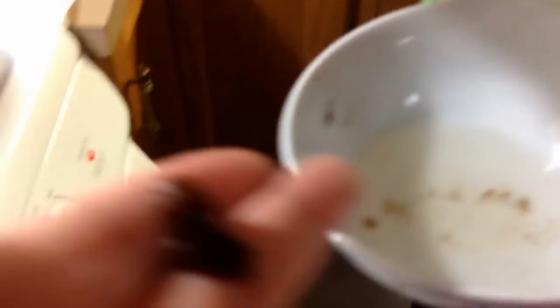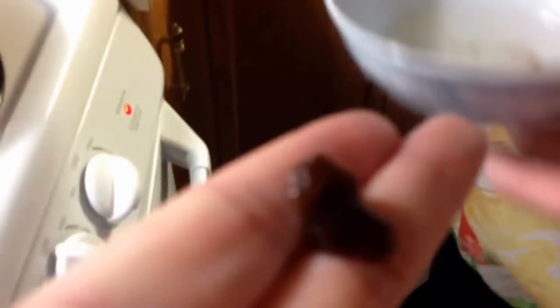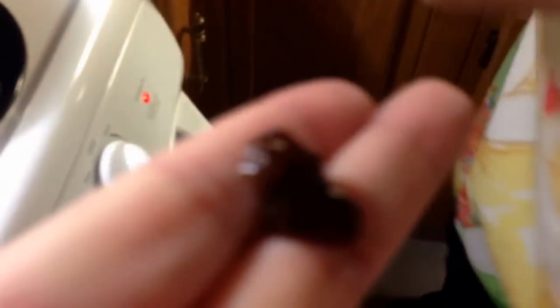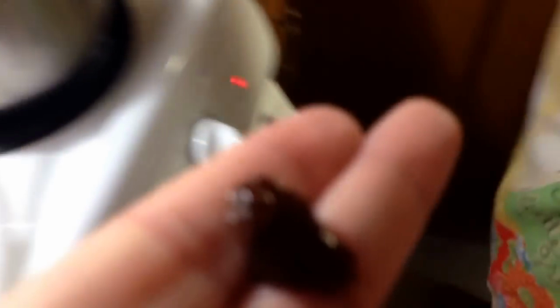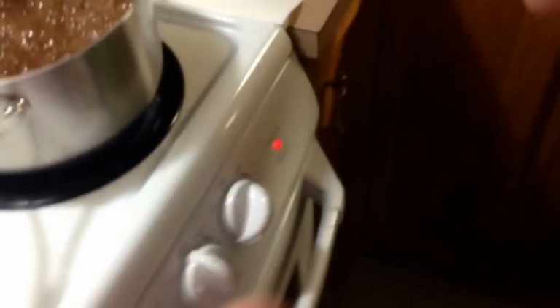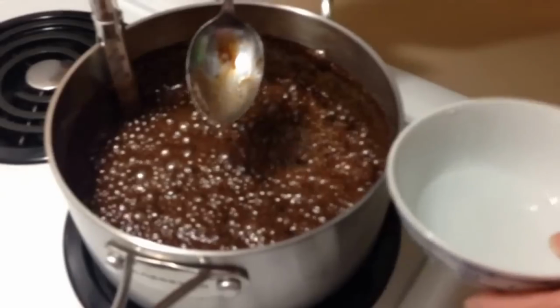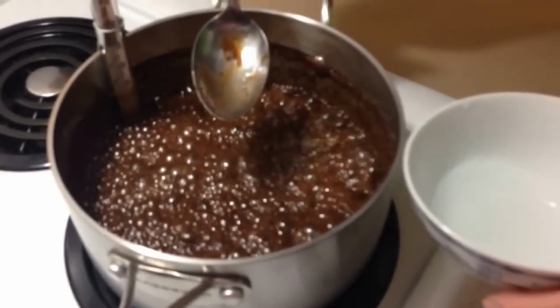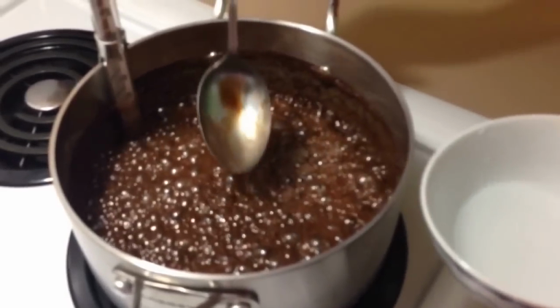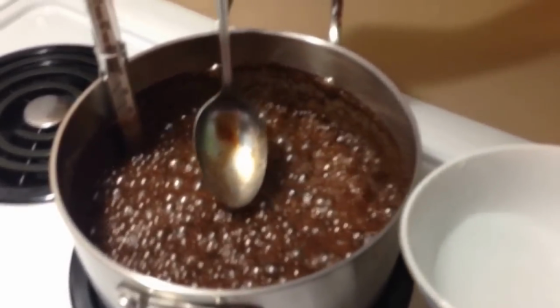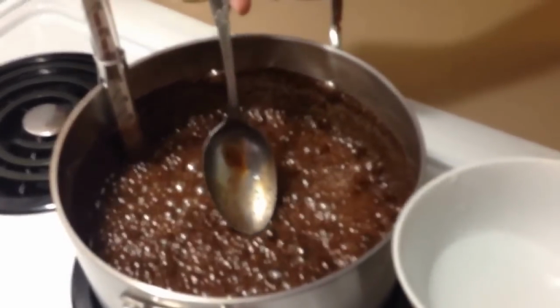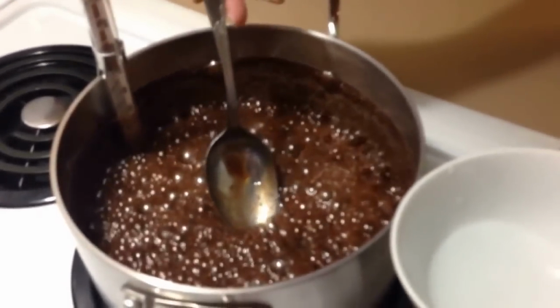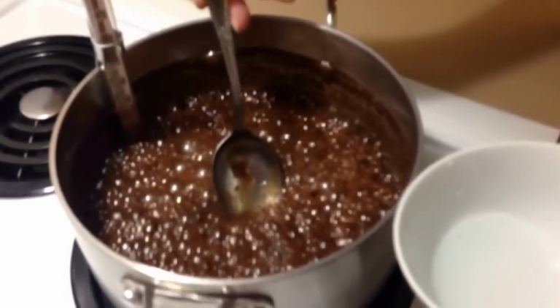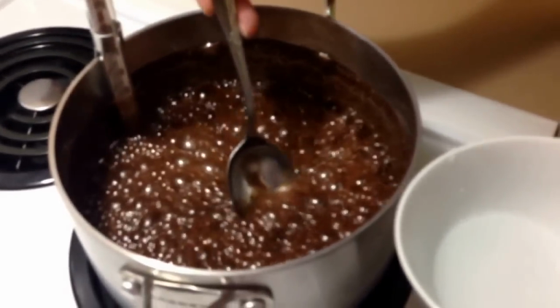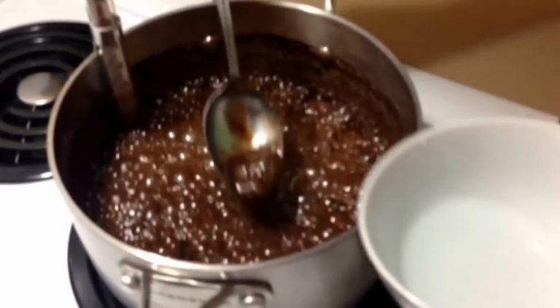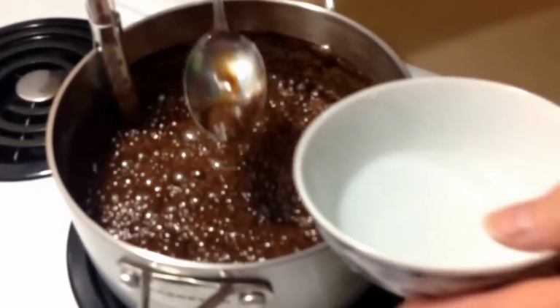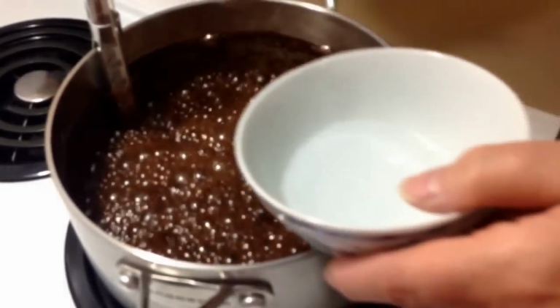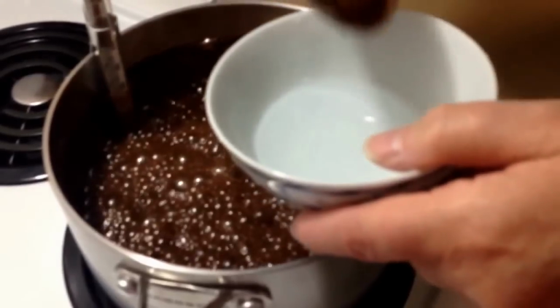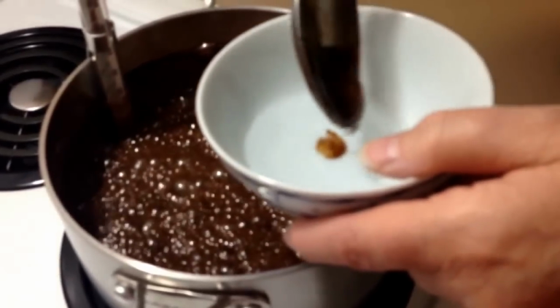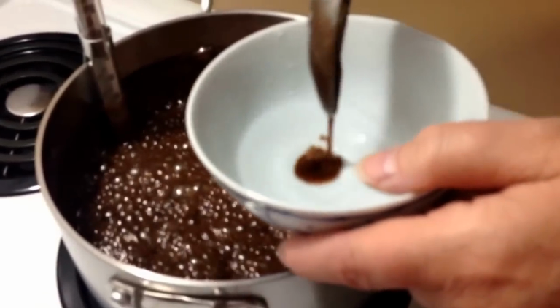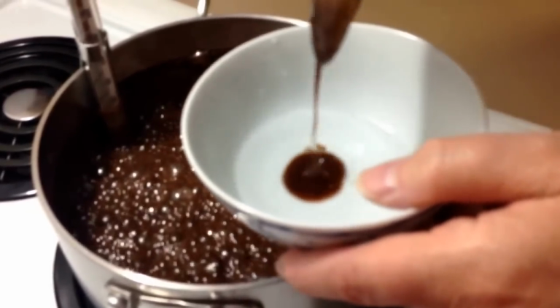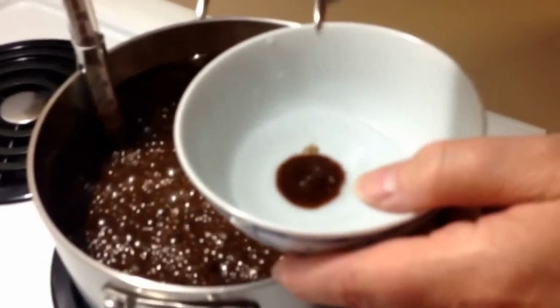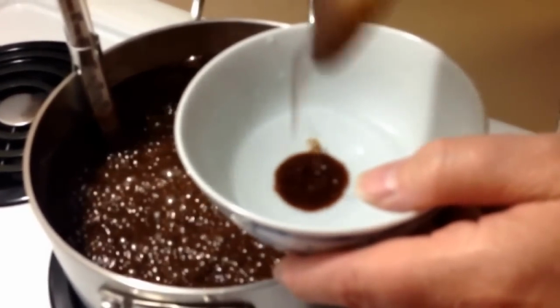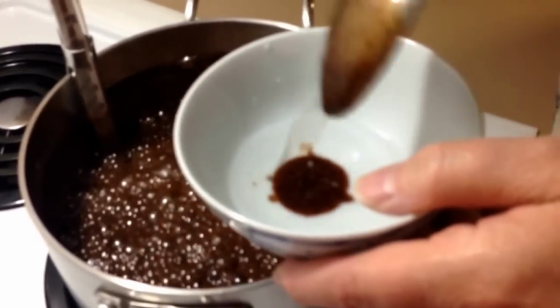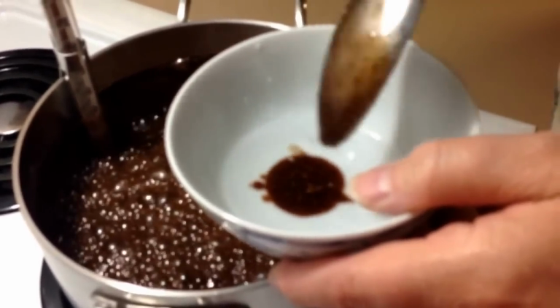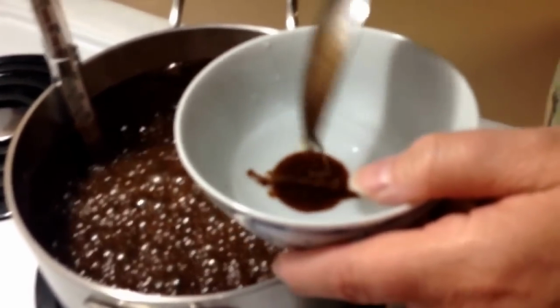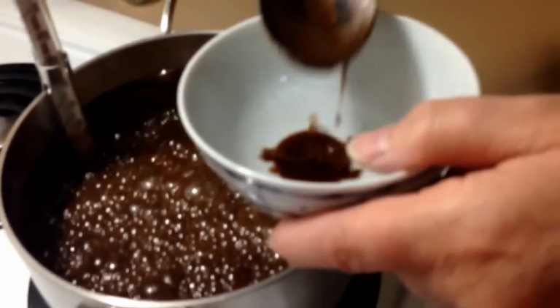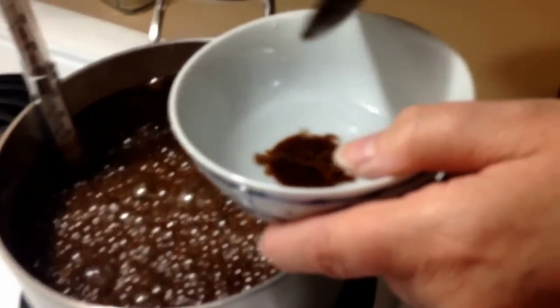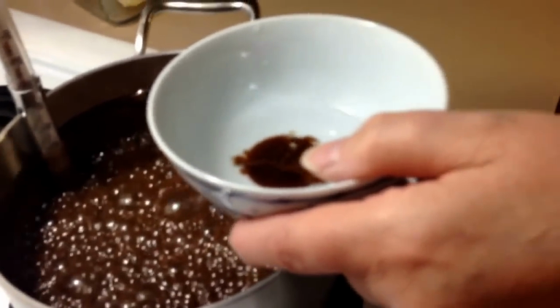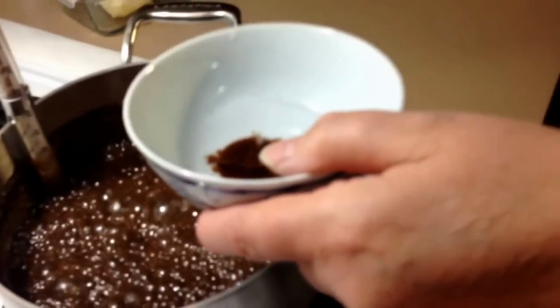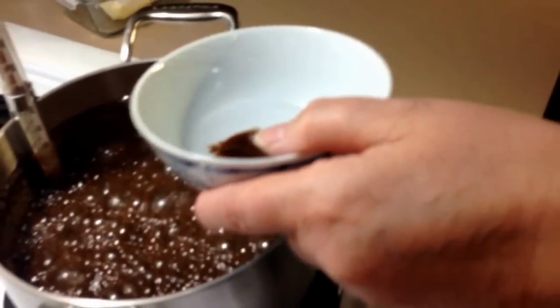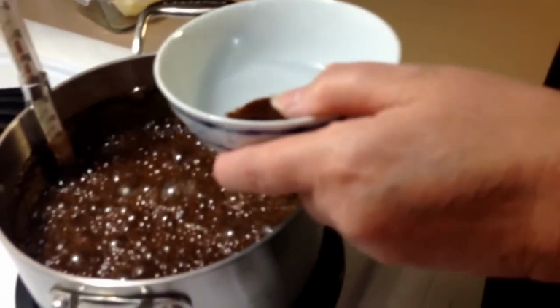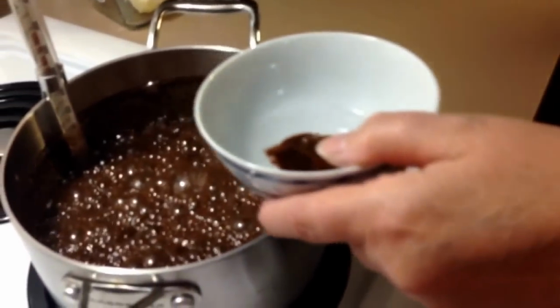It's started to lower down. It's not as foamy. We're doing another hardballing test and we're getting softballing. We're getting rather close.